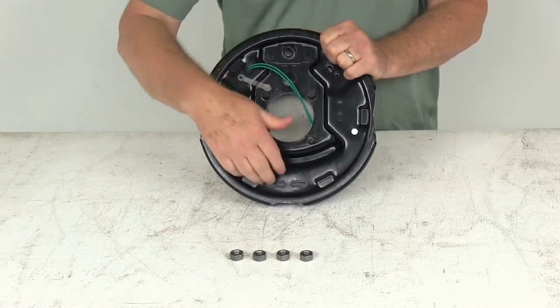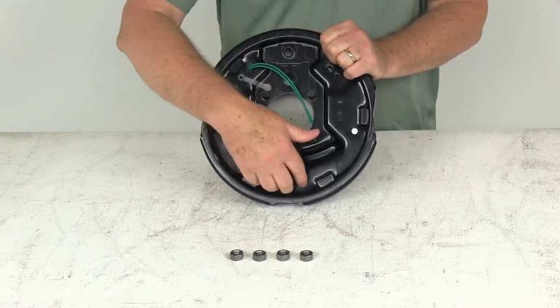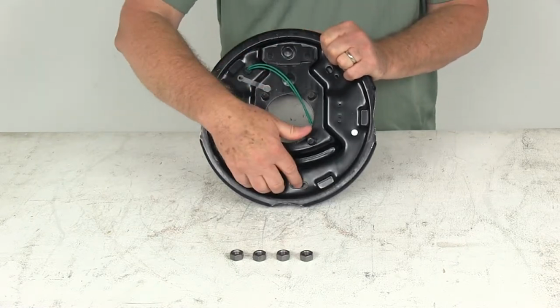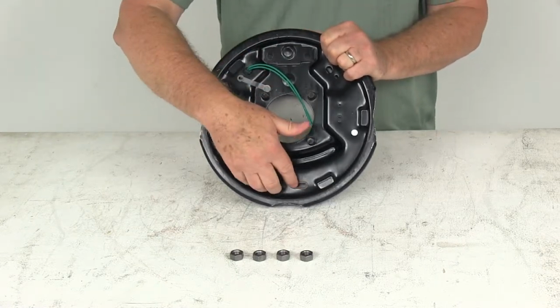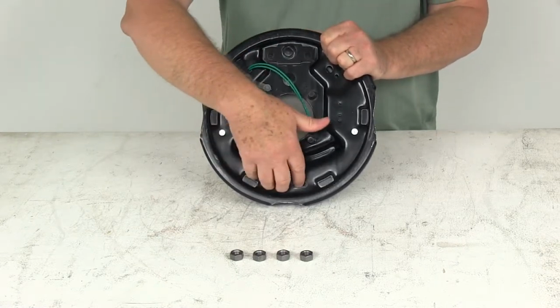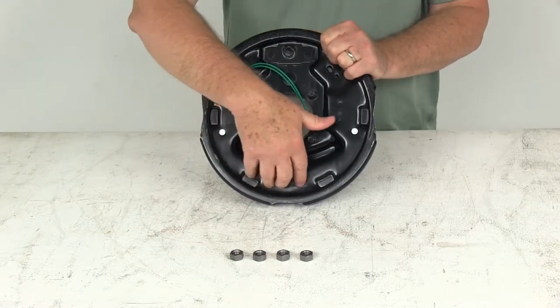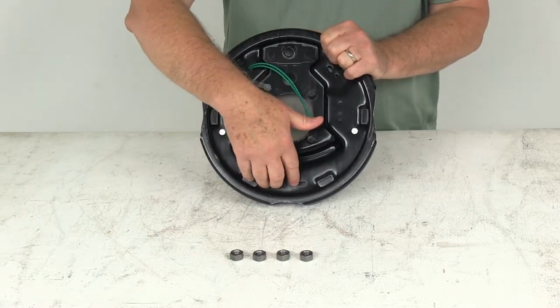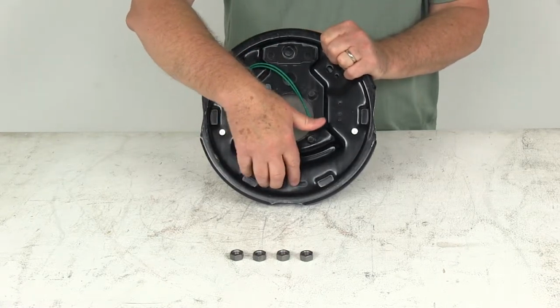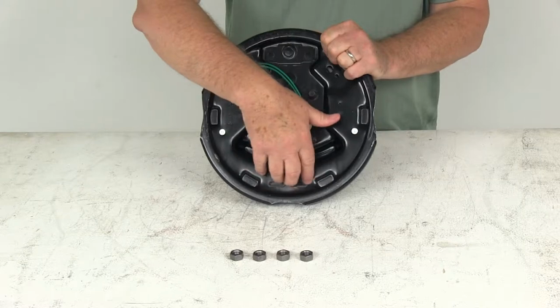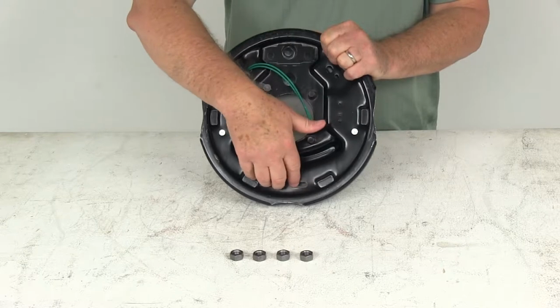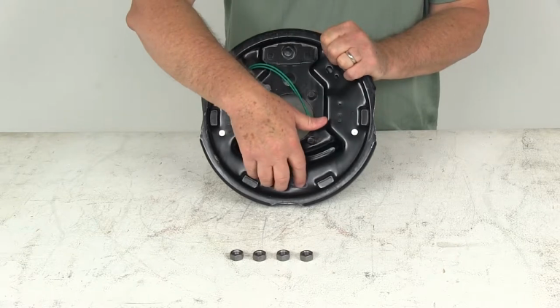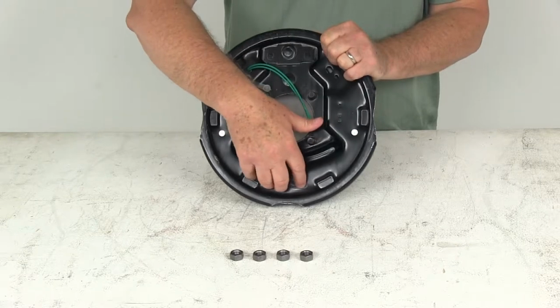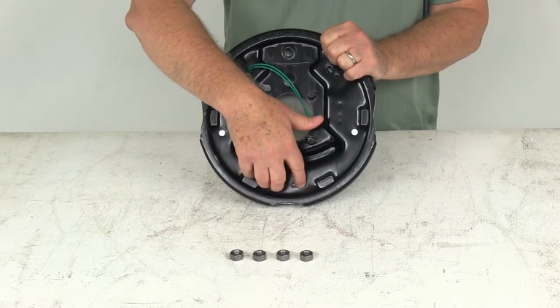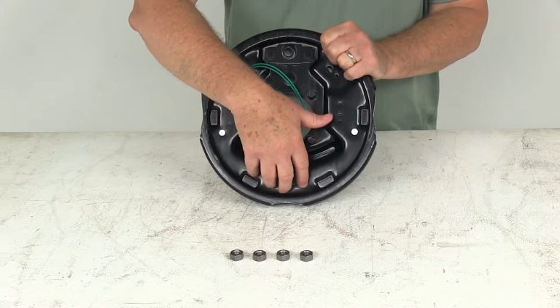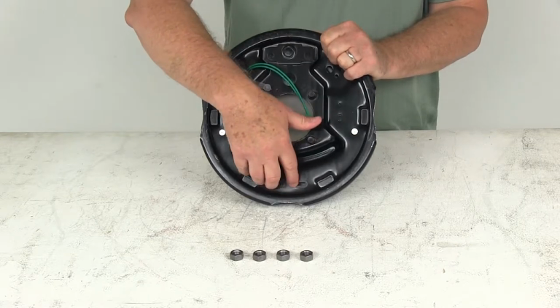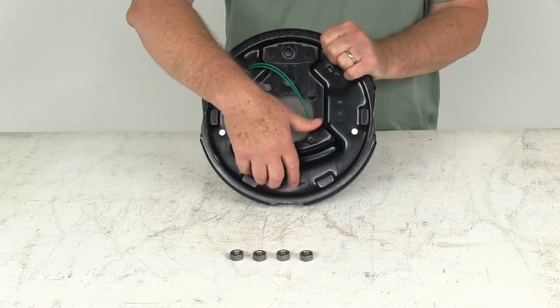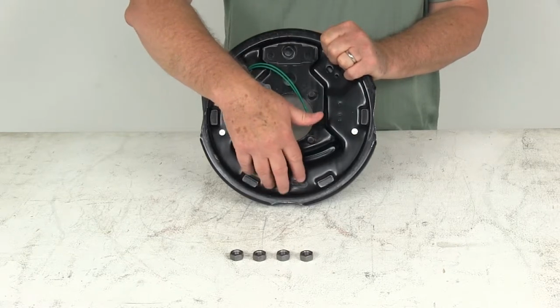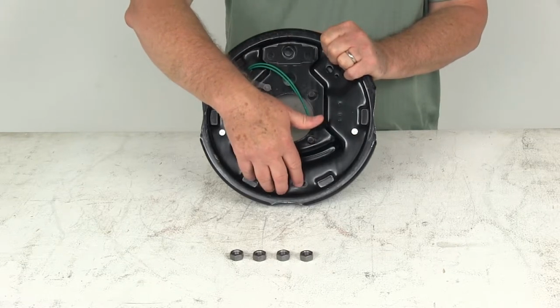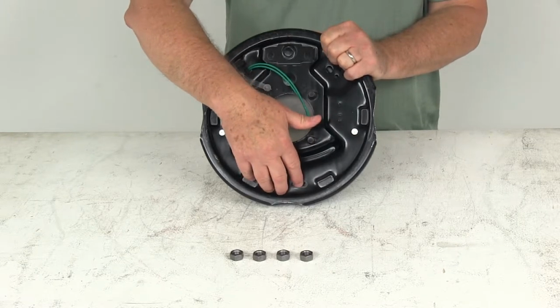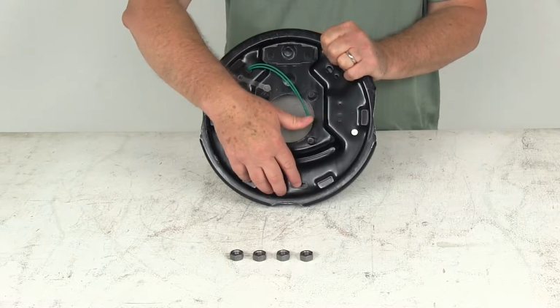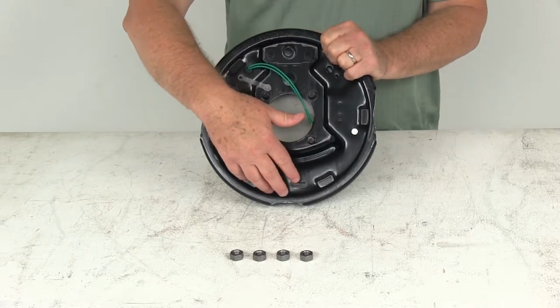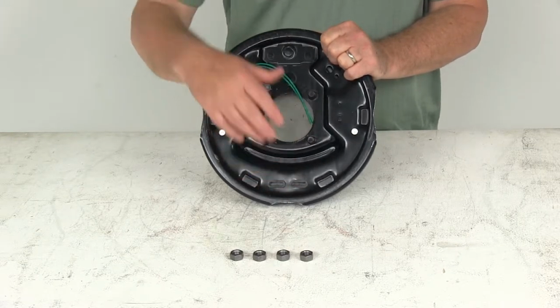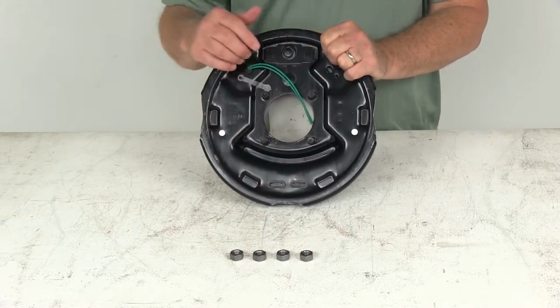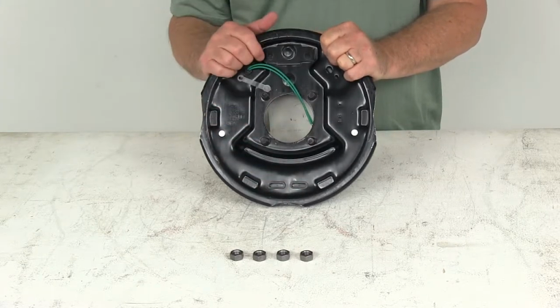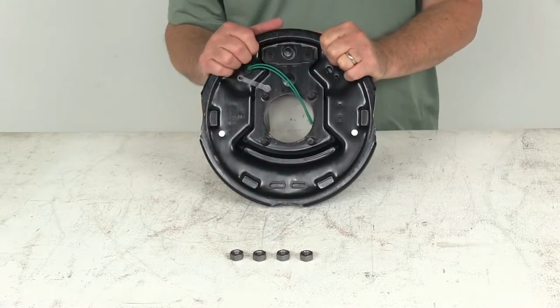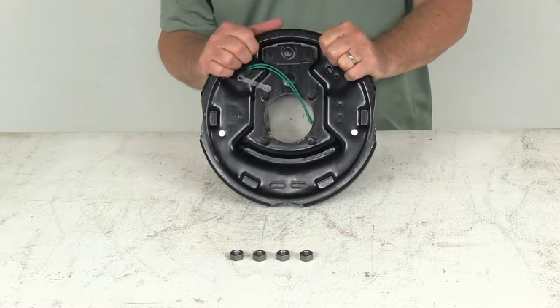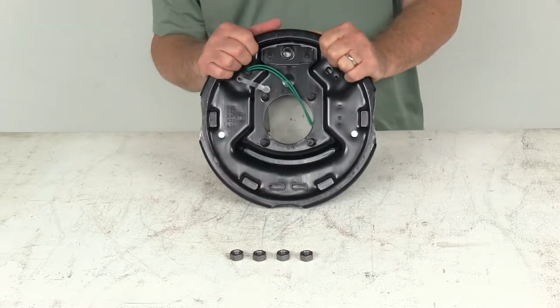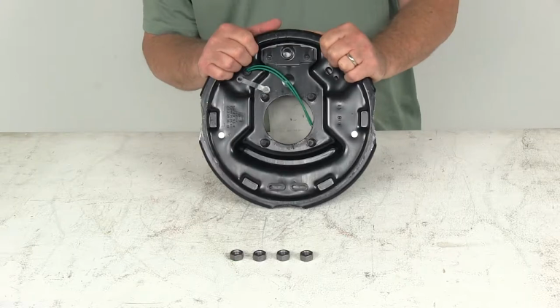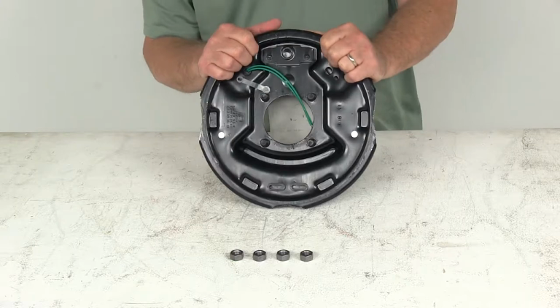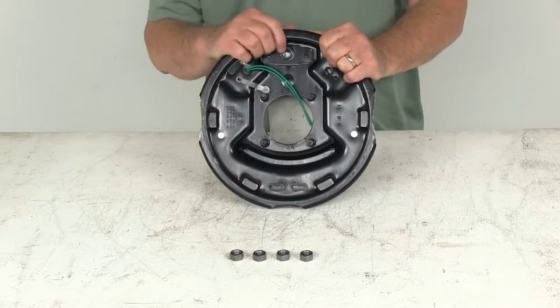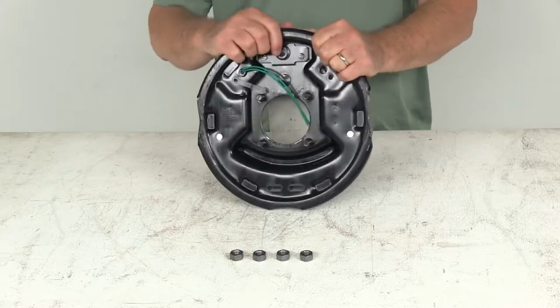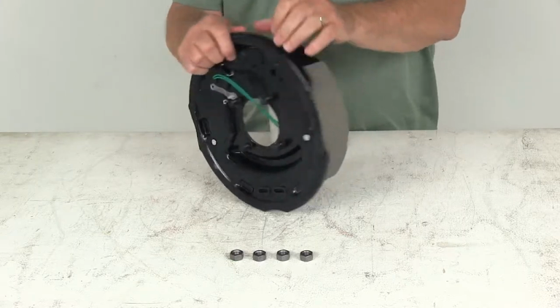Usually those holes are open, but what's nice on this assembly is they put plugs in there. These adjuster plugs cover the access hole and keep dirt and grime out of your brake assembly and off your brake shoes.